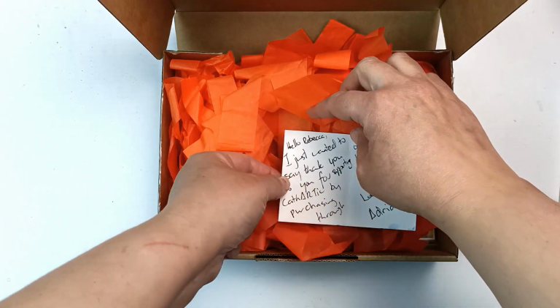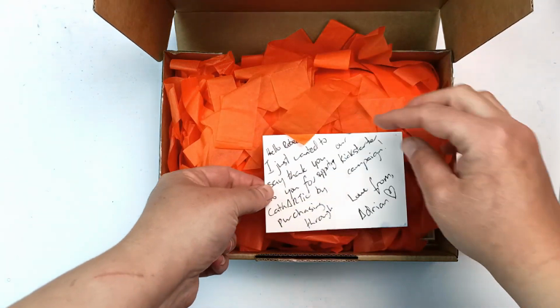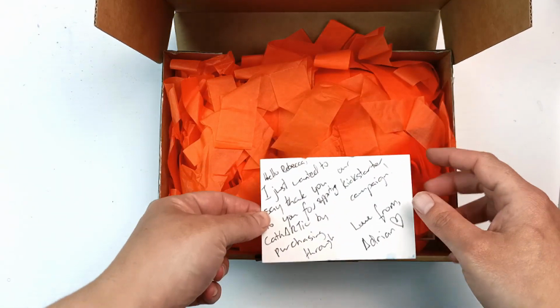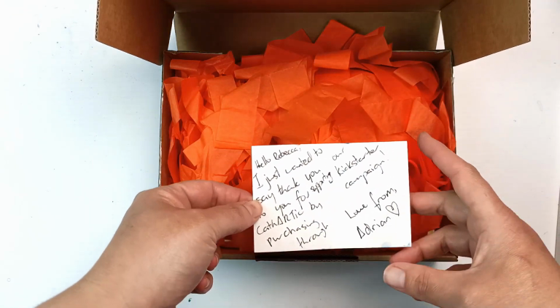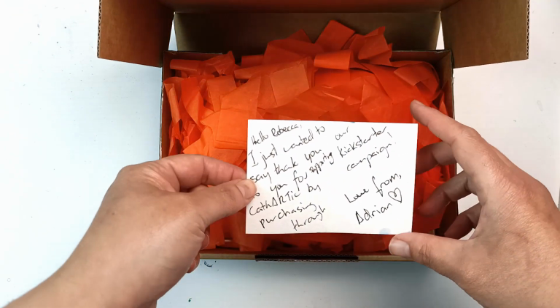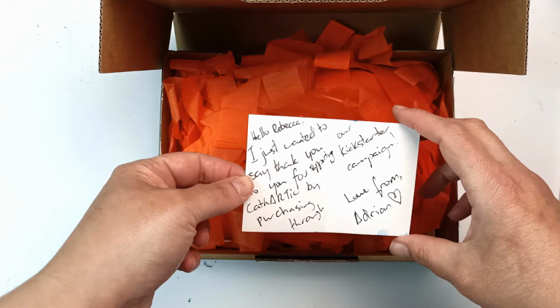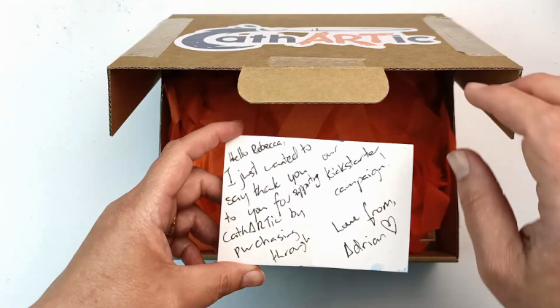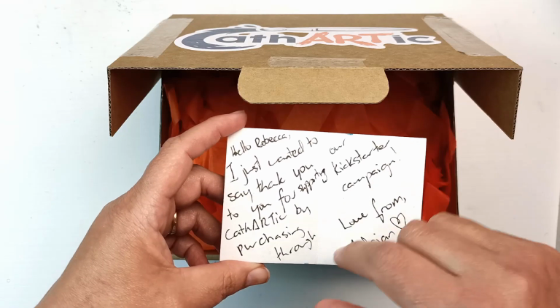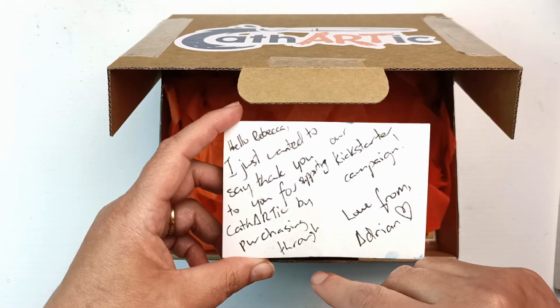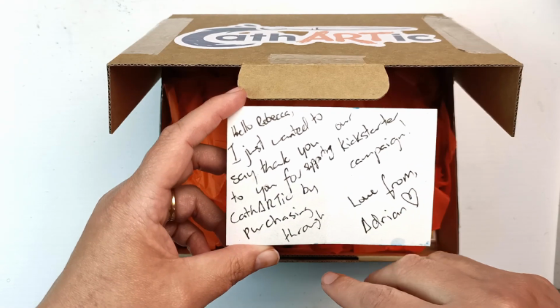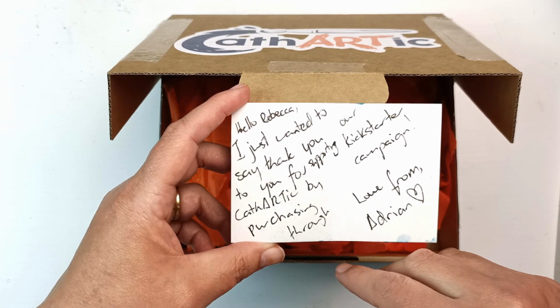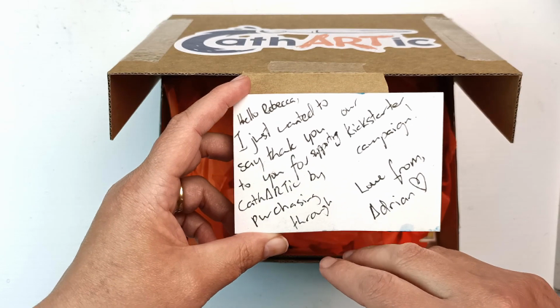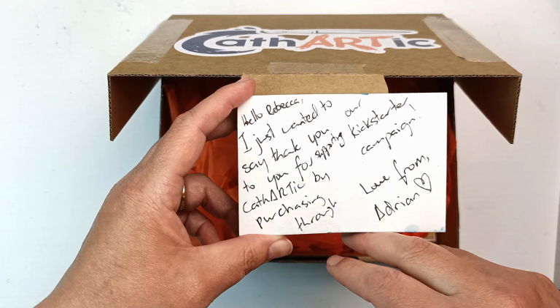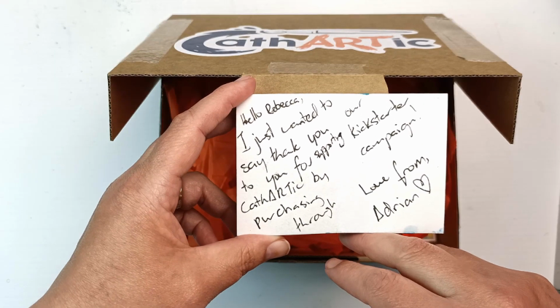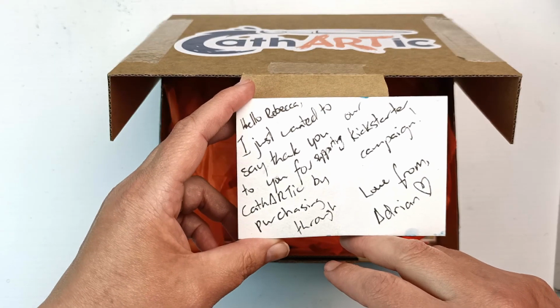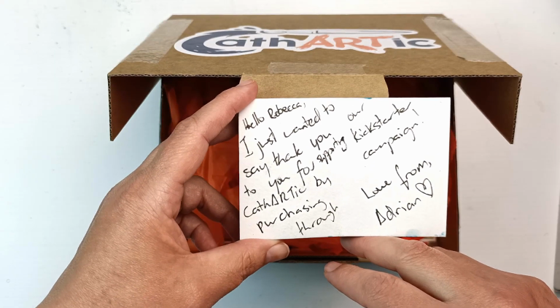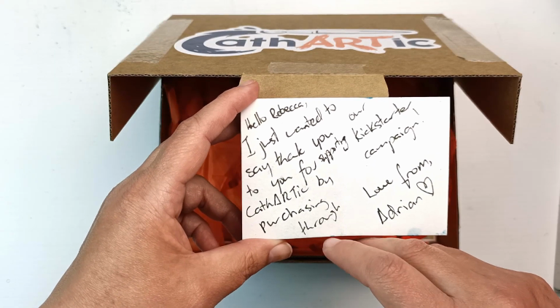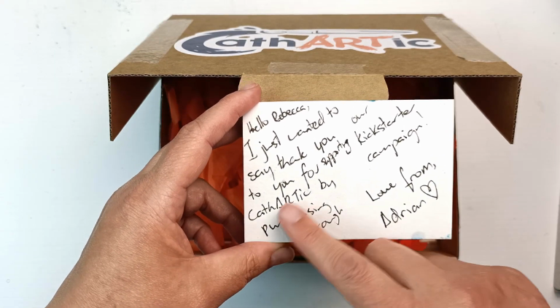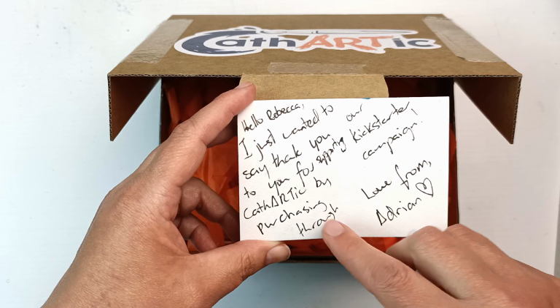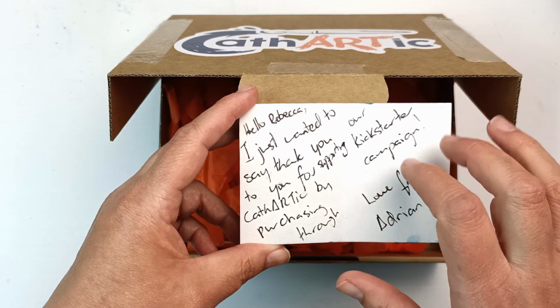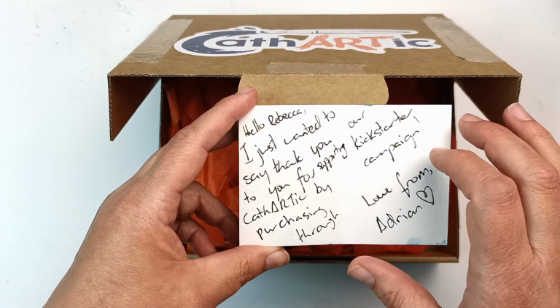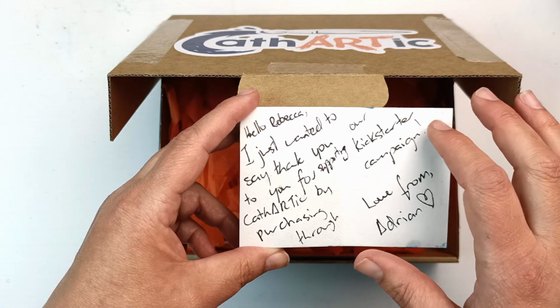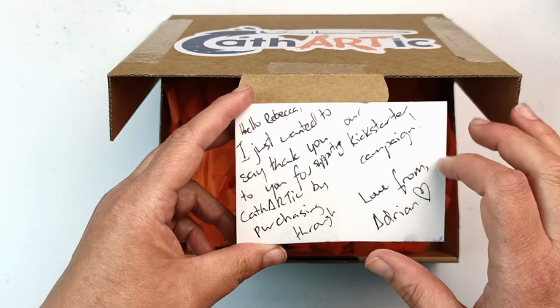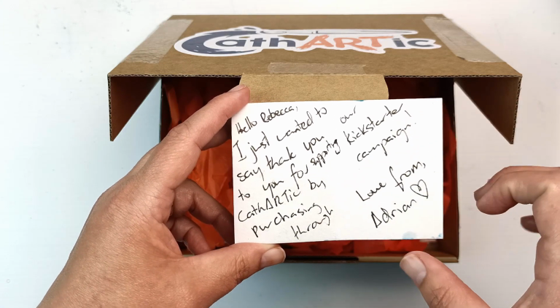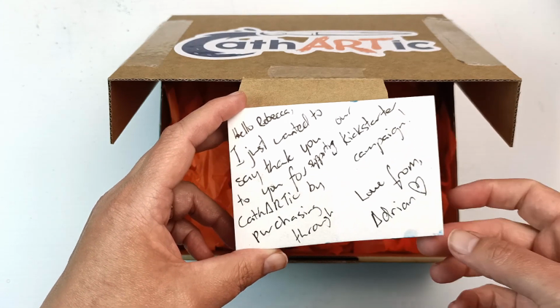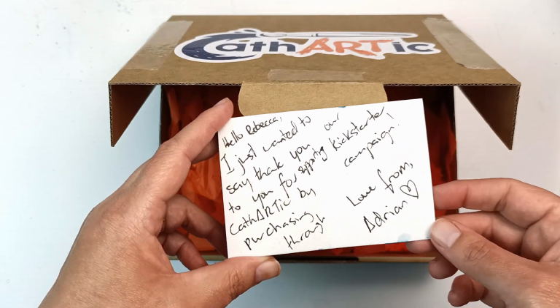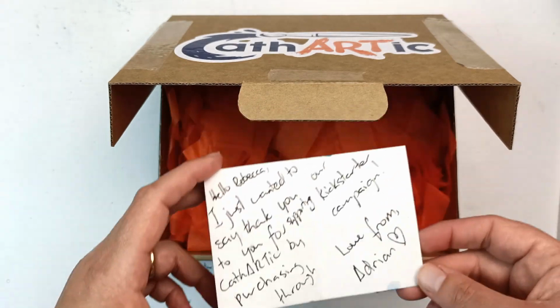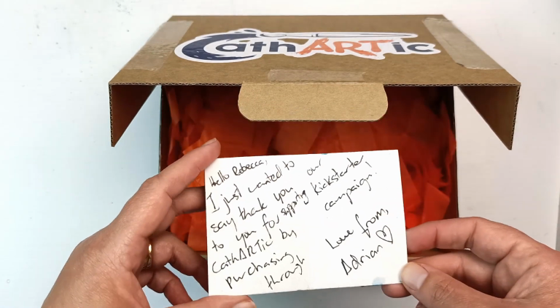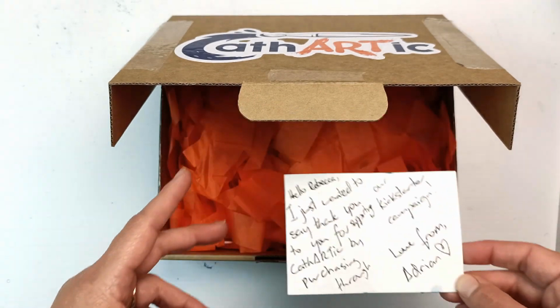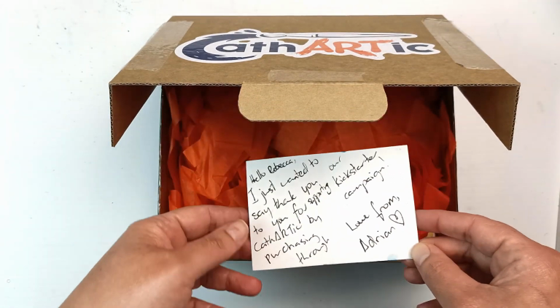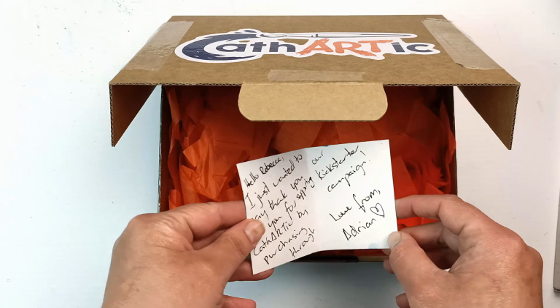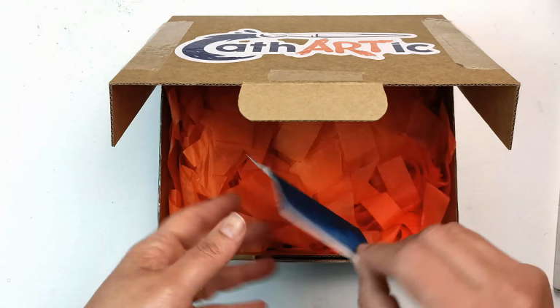There's even a personalised card in here. 'Hello Rebecca, I just wanted to say thank you for supporting Cathartic by purchasing through our Kickstarter campaign. Love from Adrian.' How lovely is that? That's really nice.